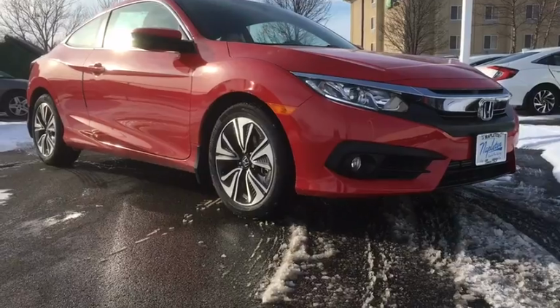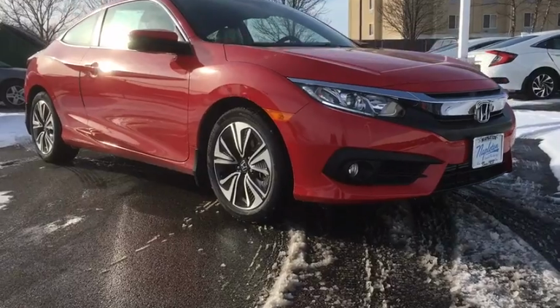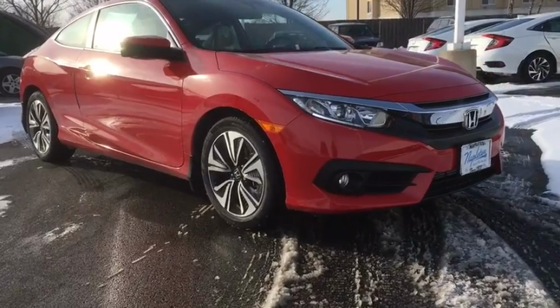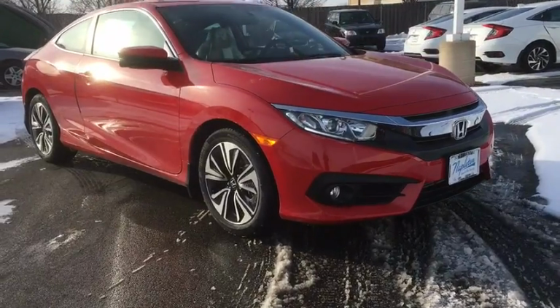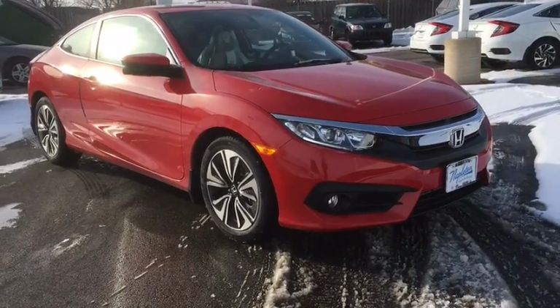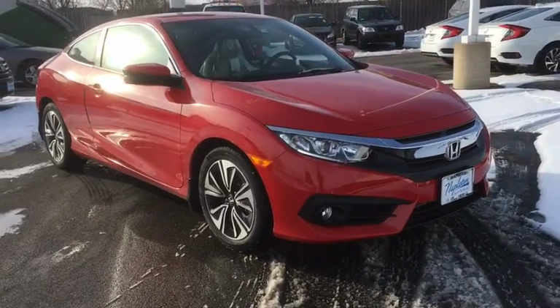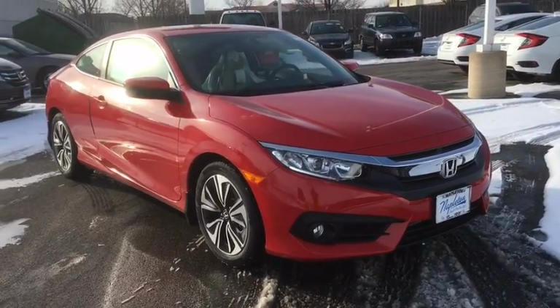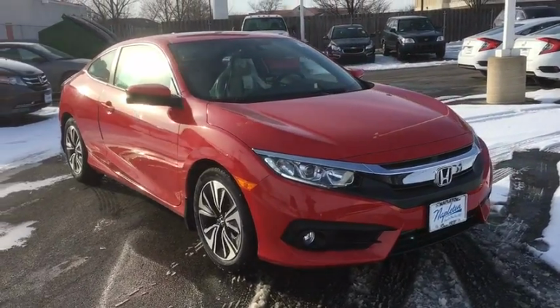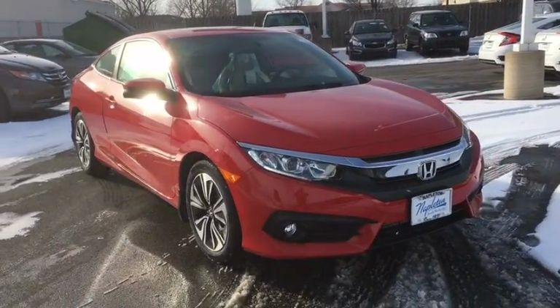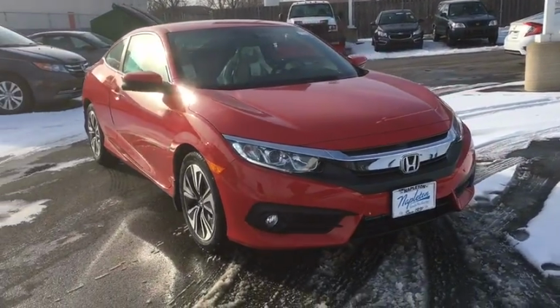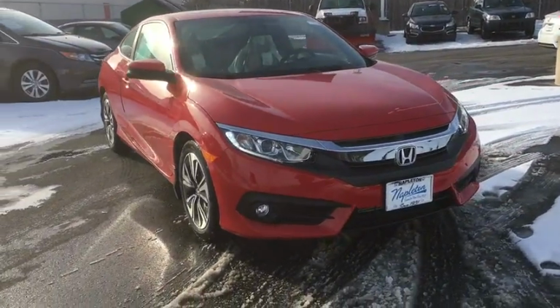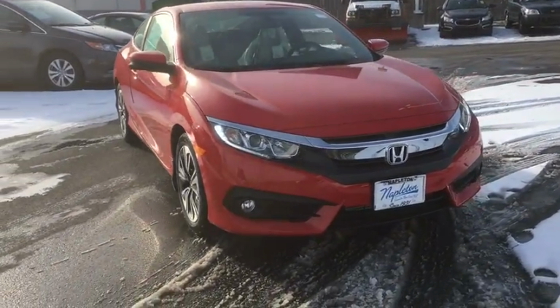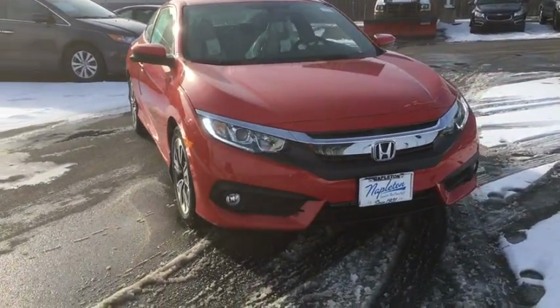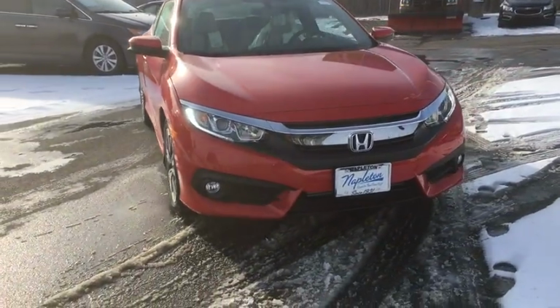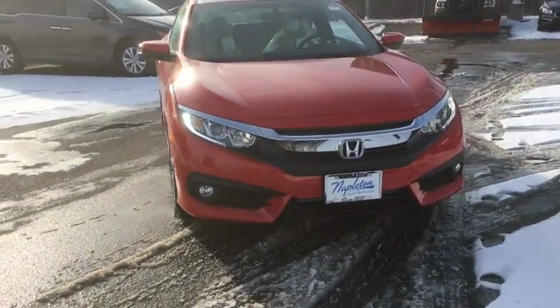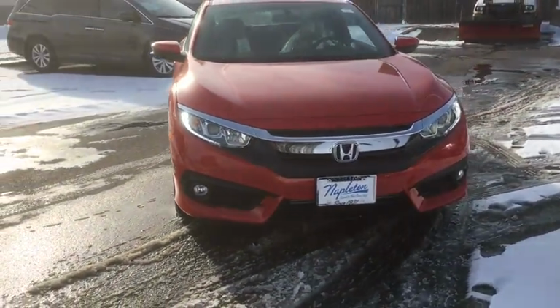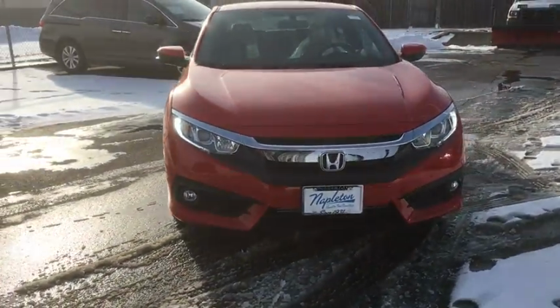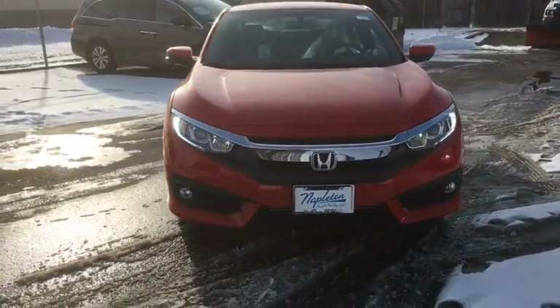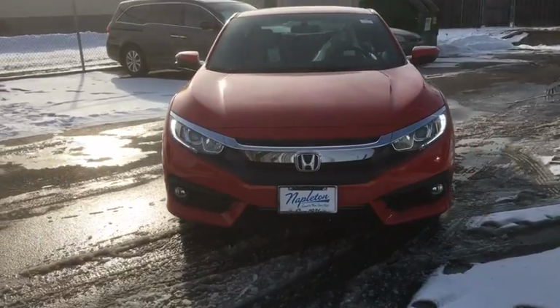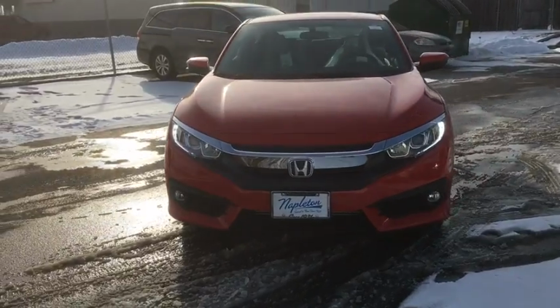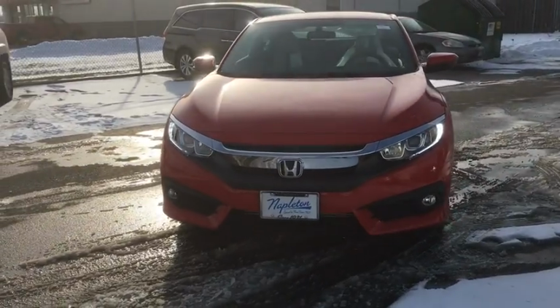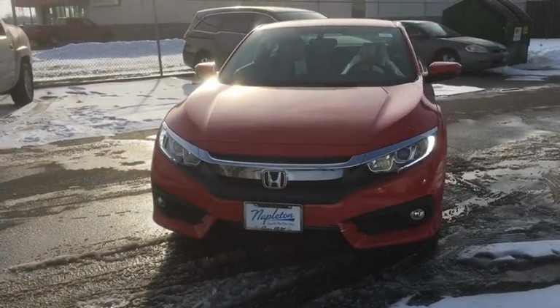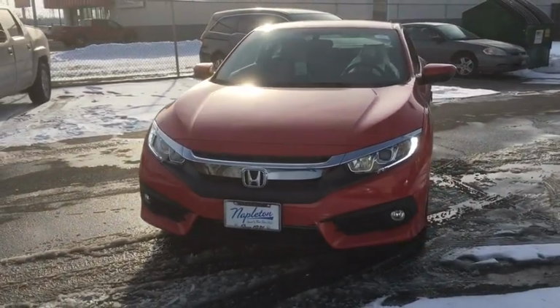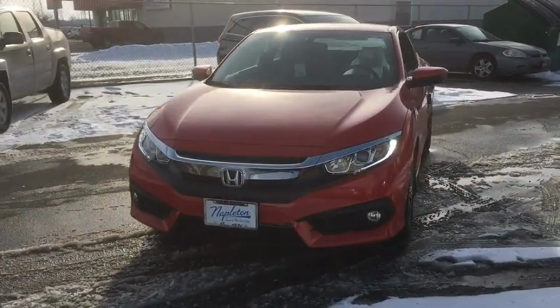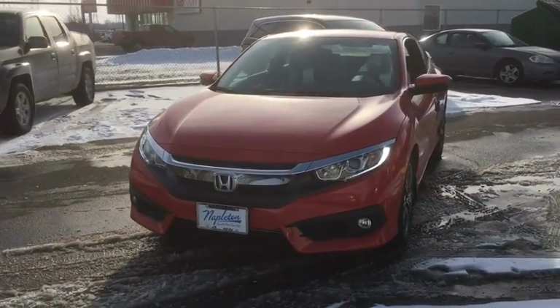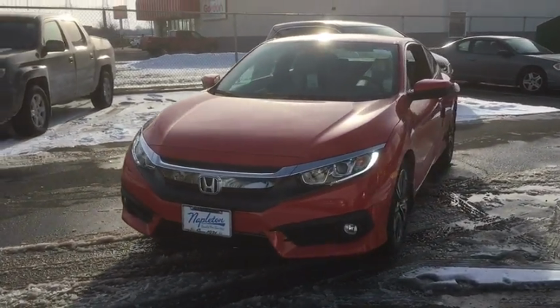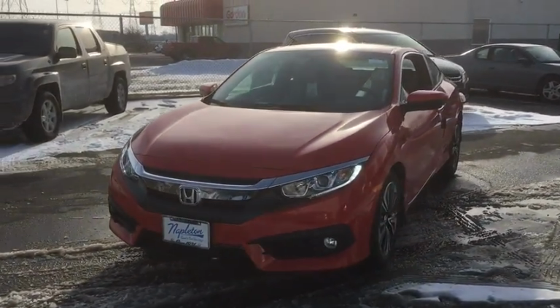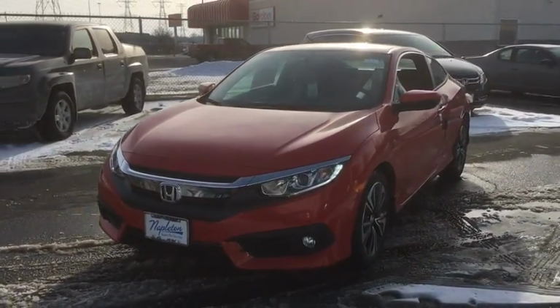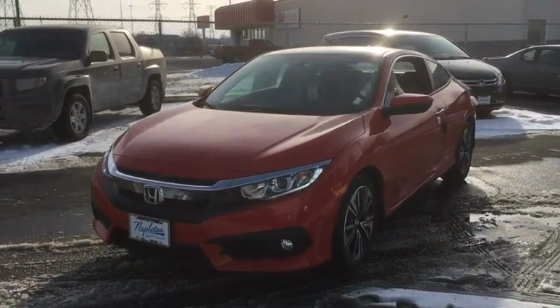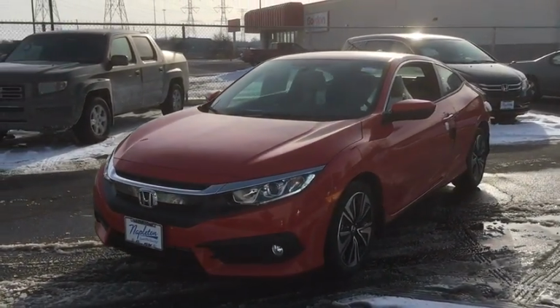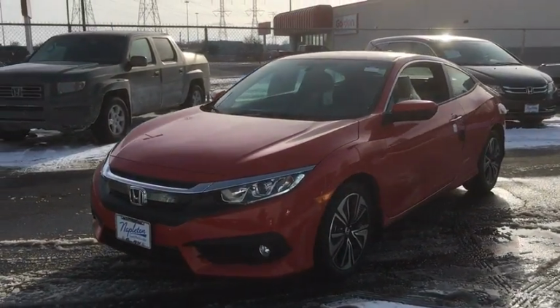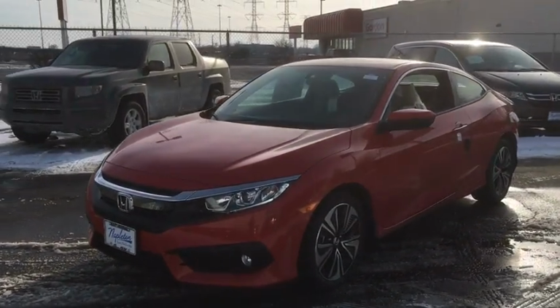2018 Honda Civic. Practical, awesome gas mileage, and incredibly reliable. This vehicle has less than 100 miles.